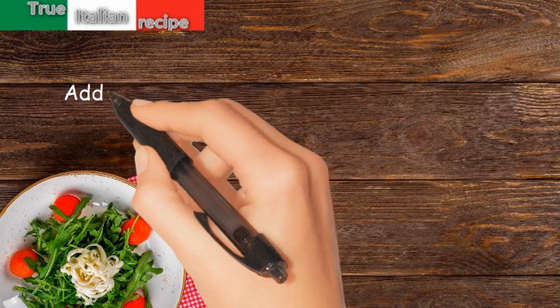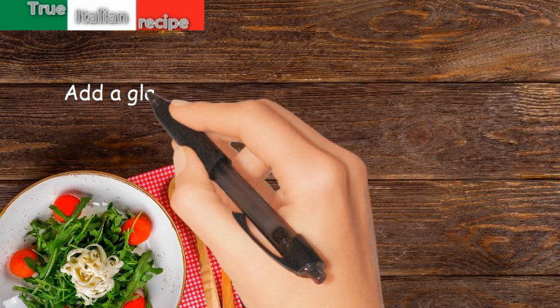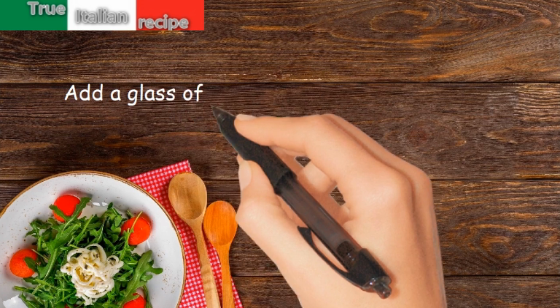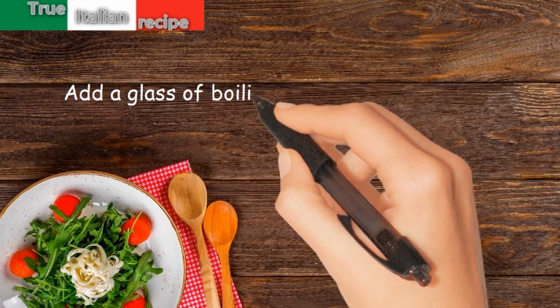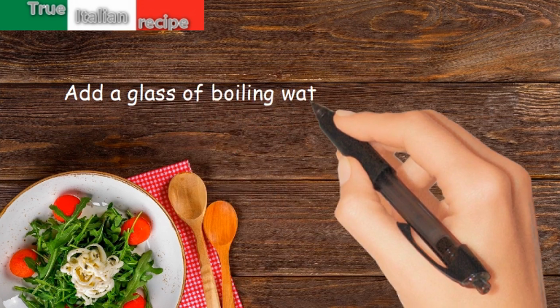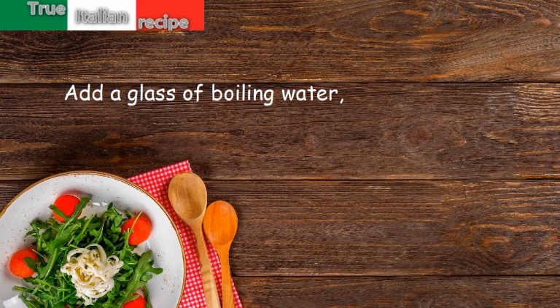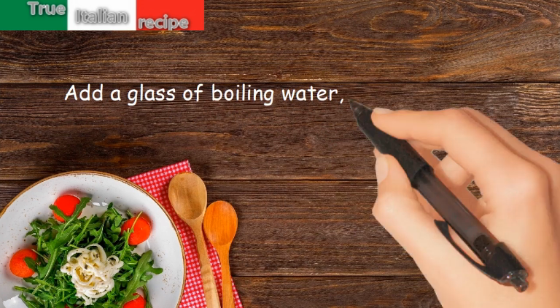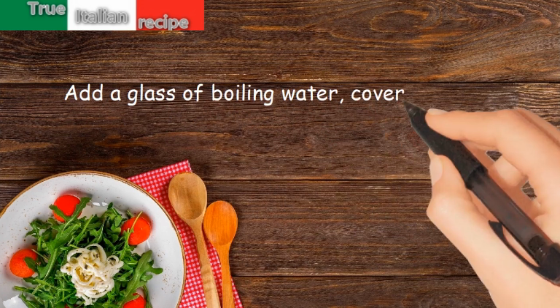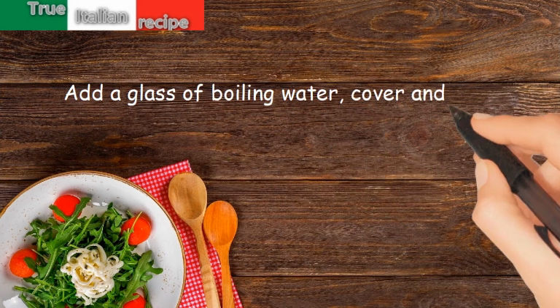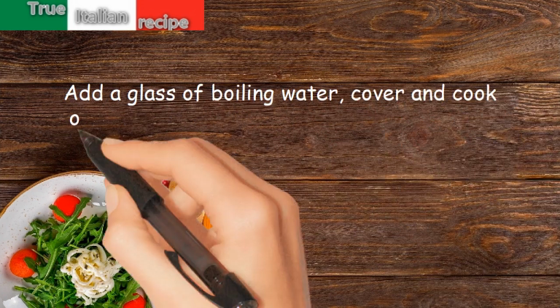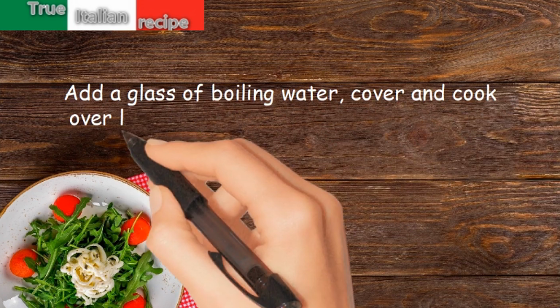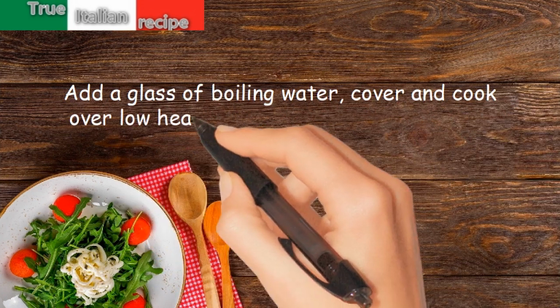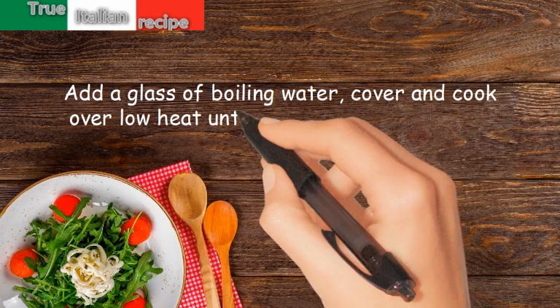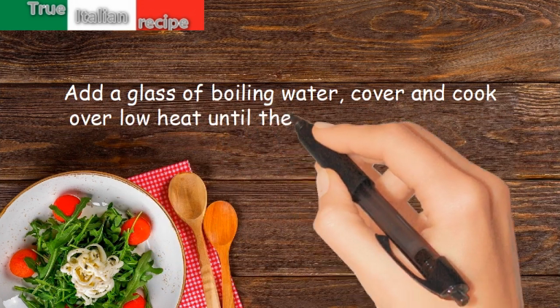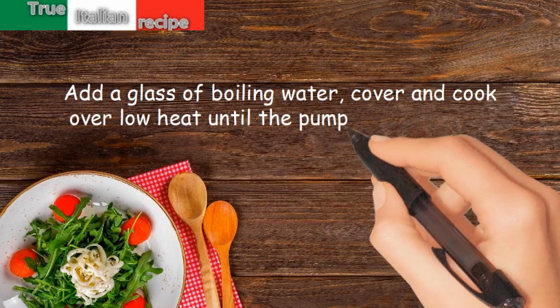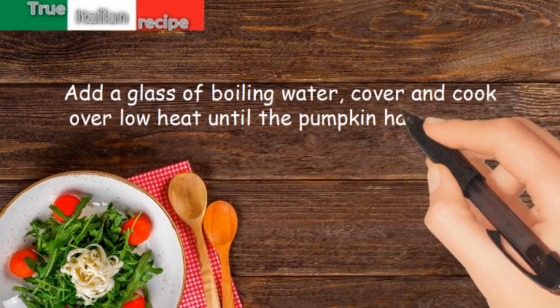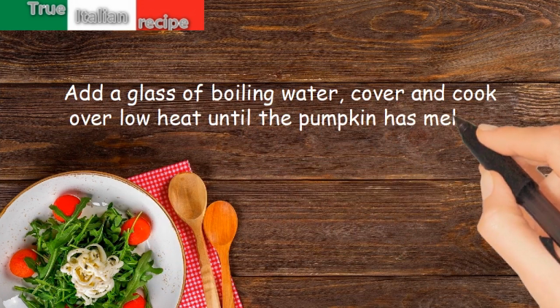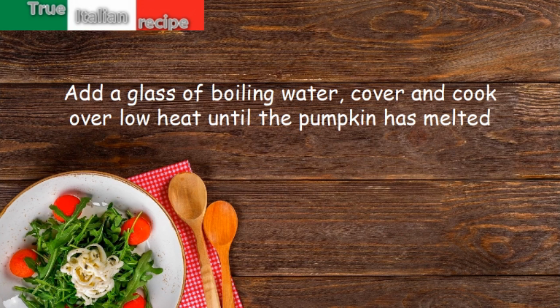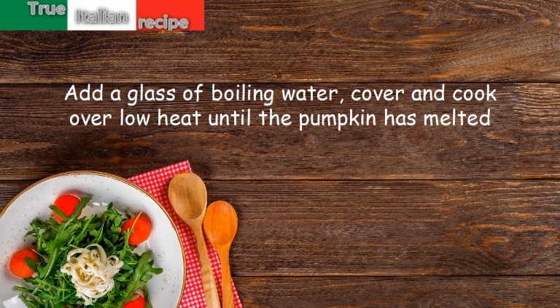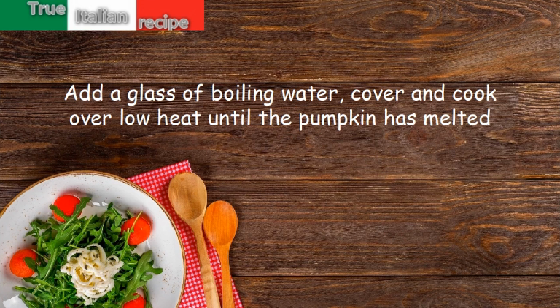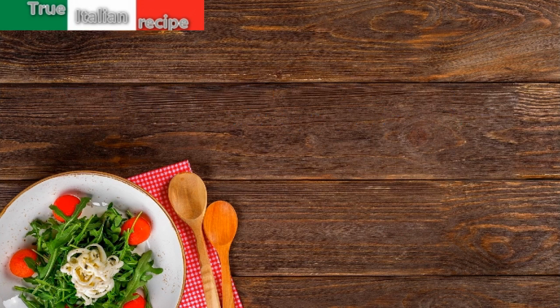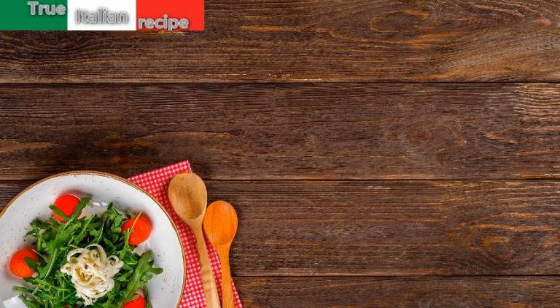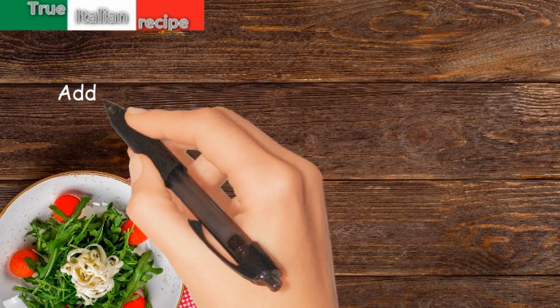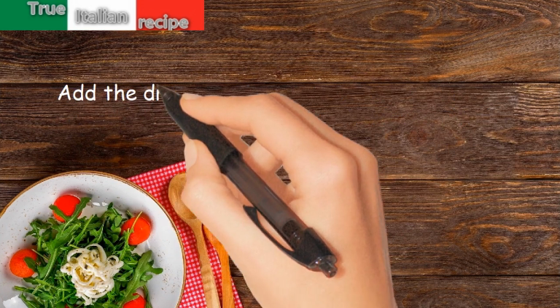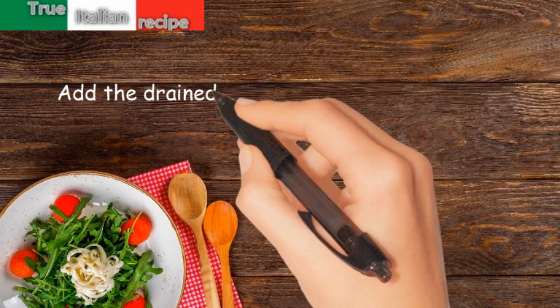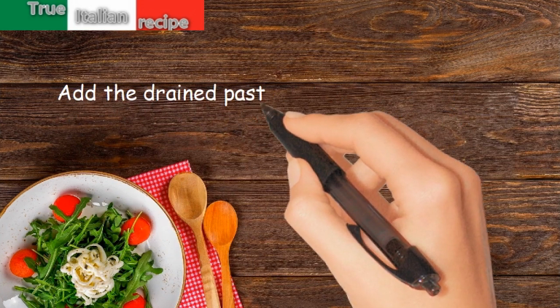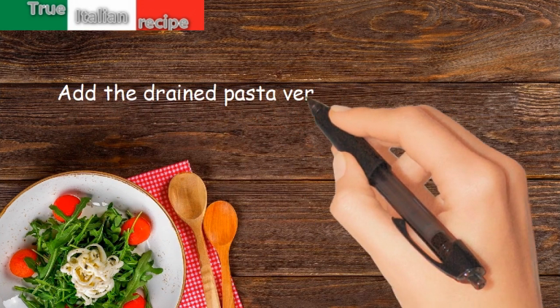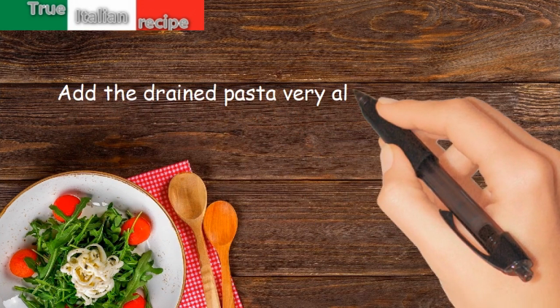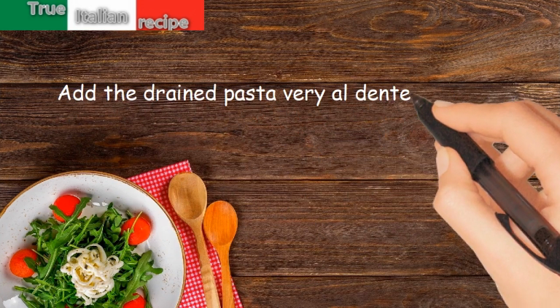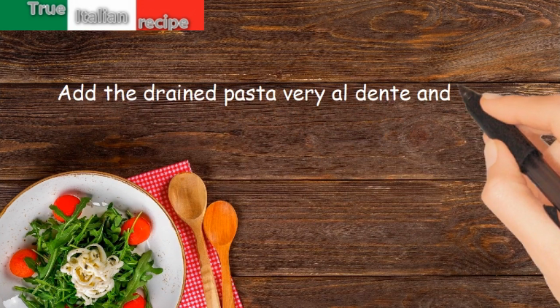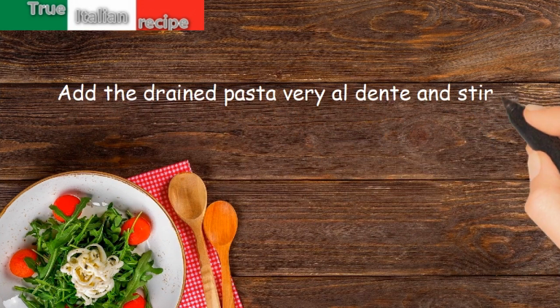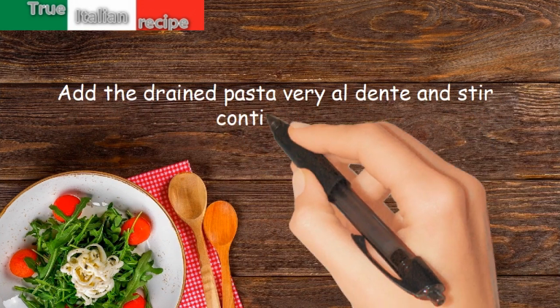Add a glass of boiling water, cover, and cook over low heat until the pumpkin has melted. Add the drained pasta, cooked al dente, and stir continuously.